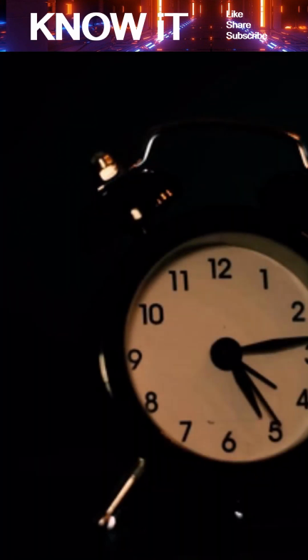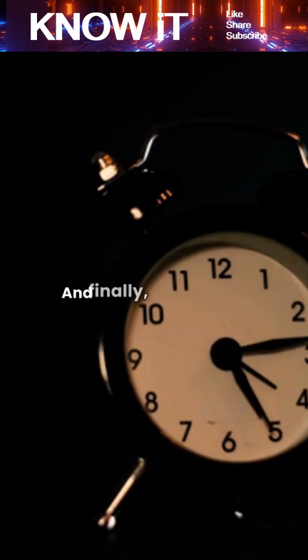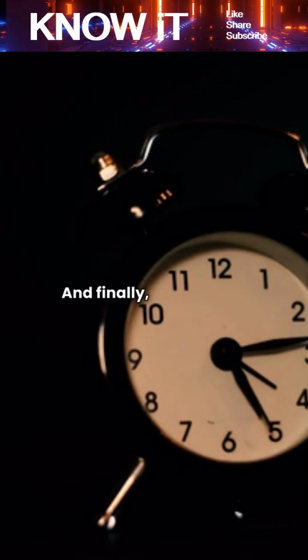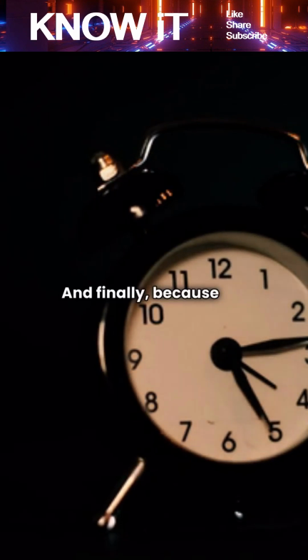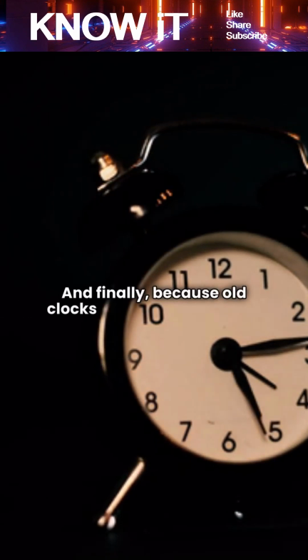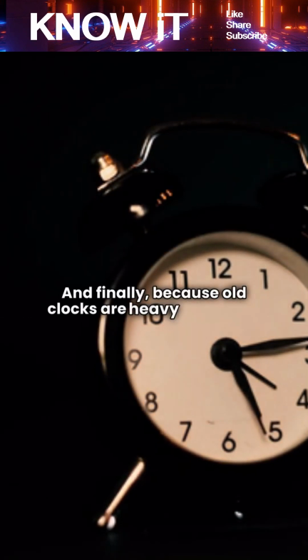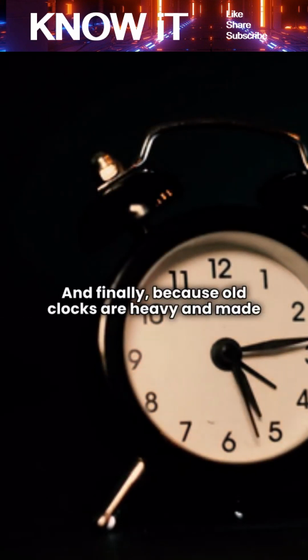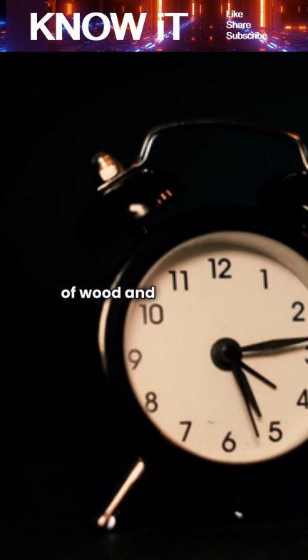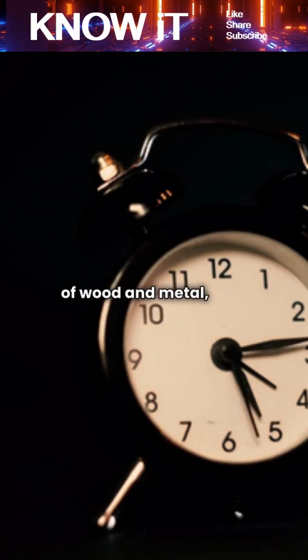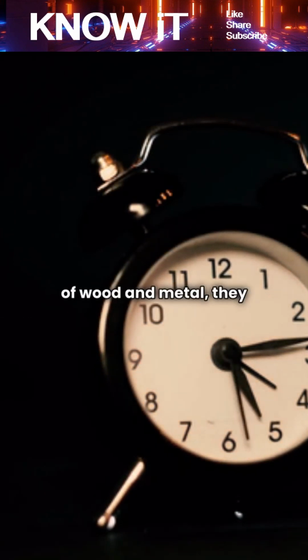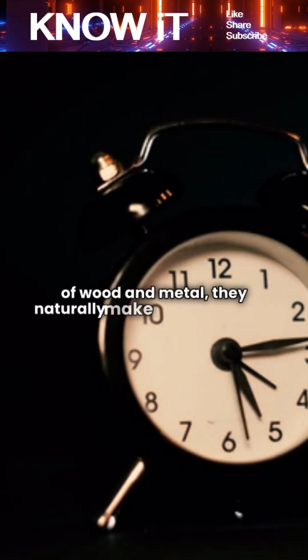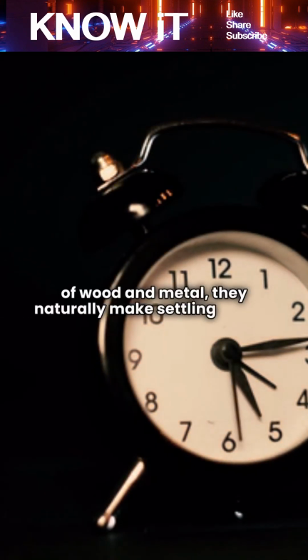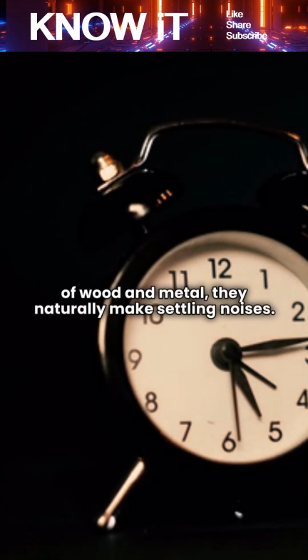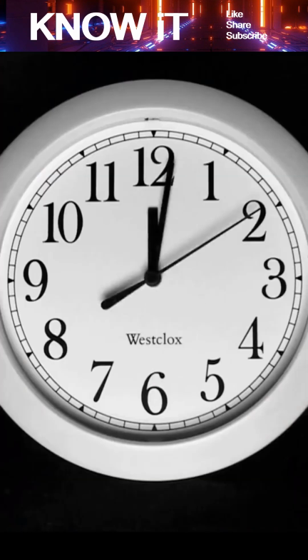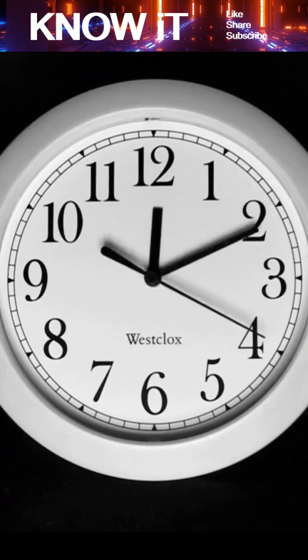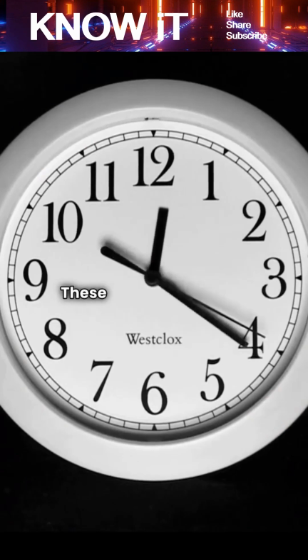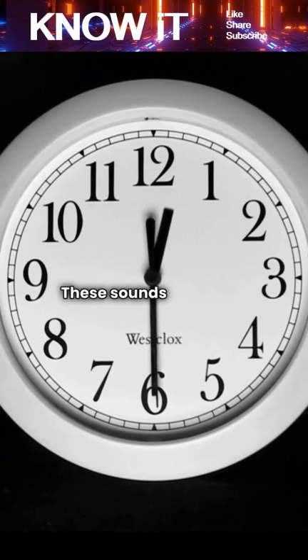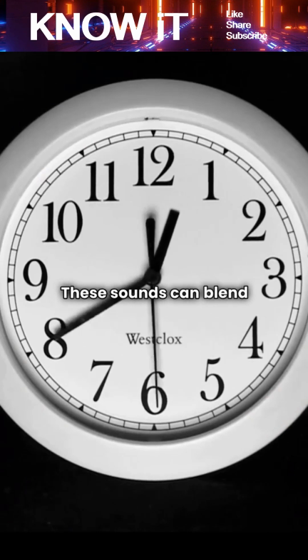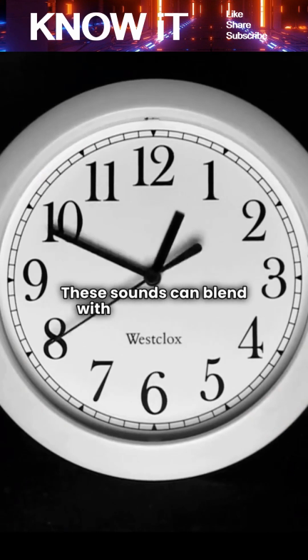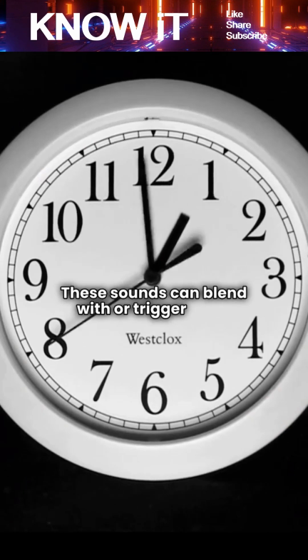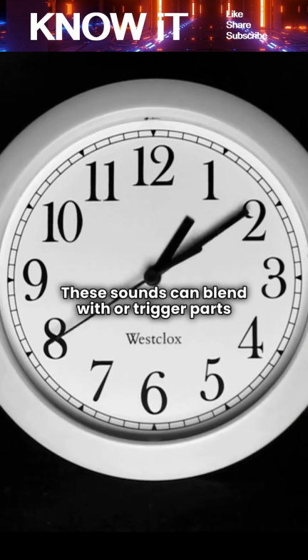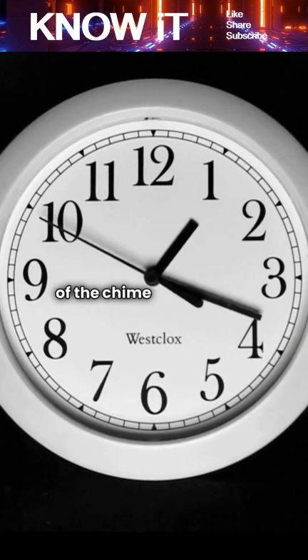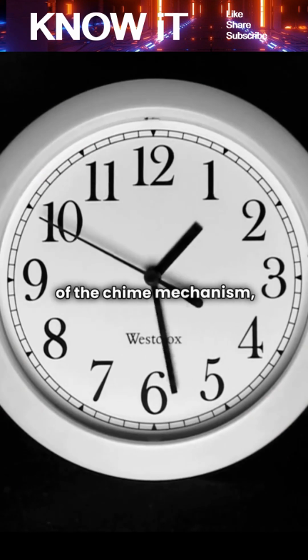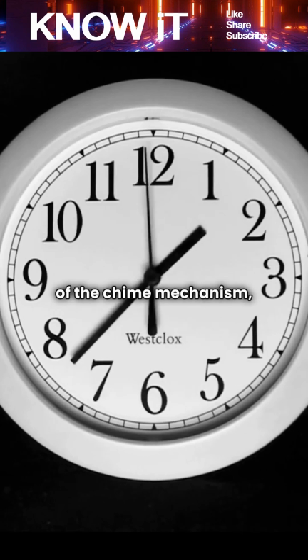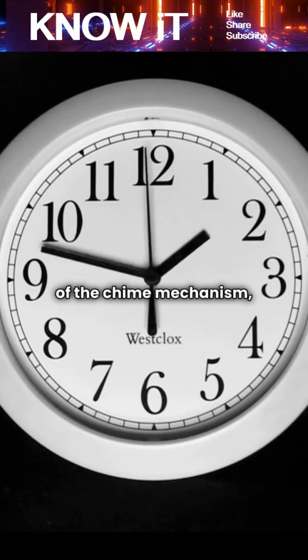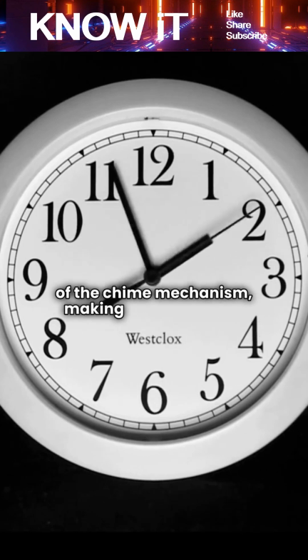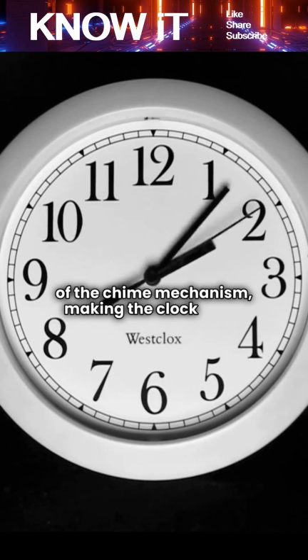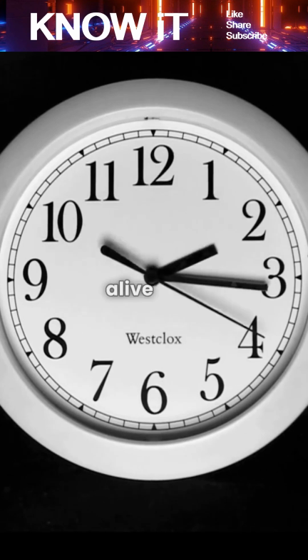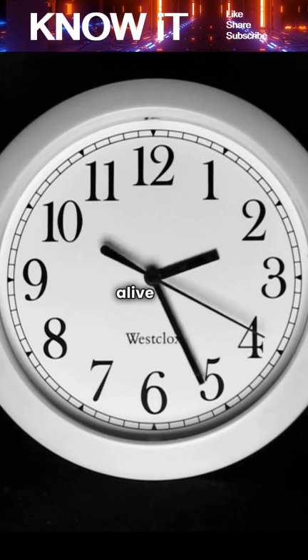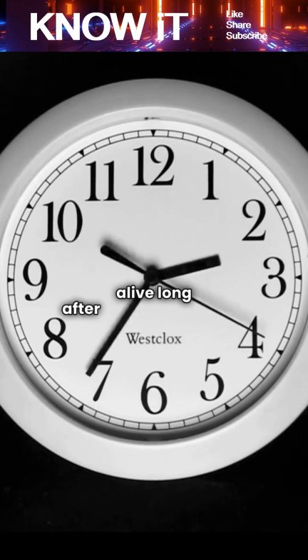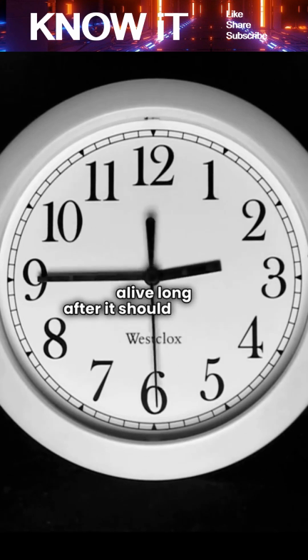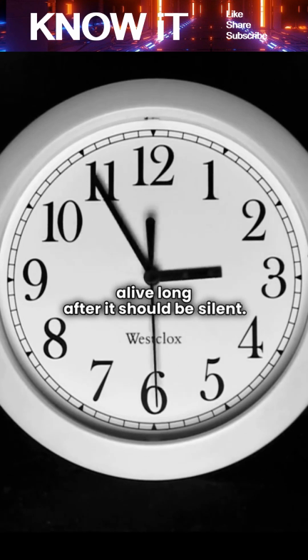And finally, because old clocks are heavy and made of wood and metal, they naturally make settling noises. These sounds can blend with or trigger parts of the chime mechanism, making the clock seem alive long after it should be silent.